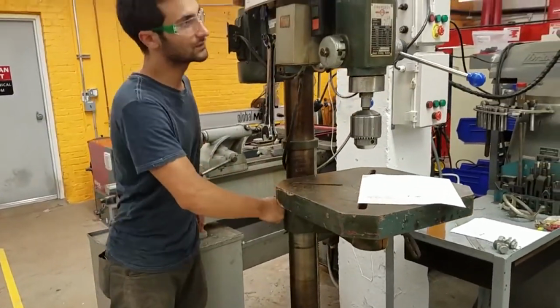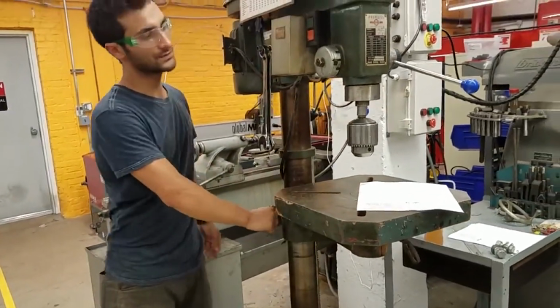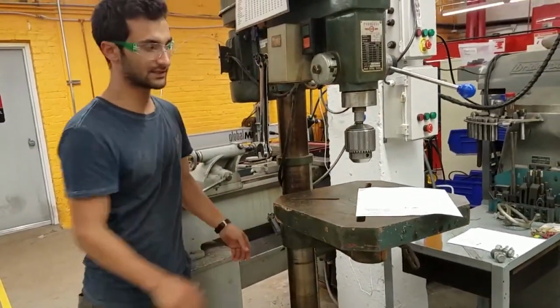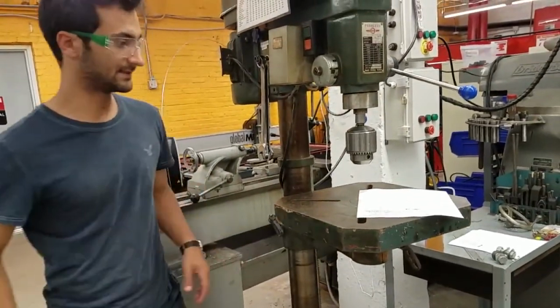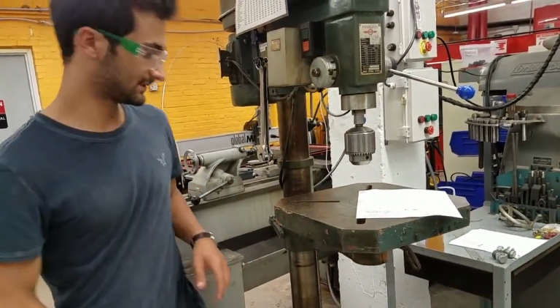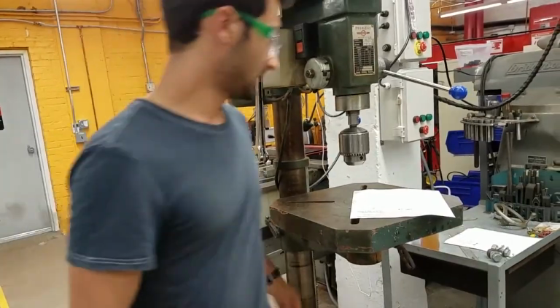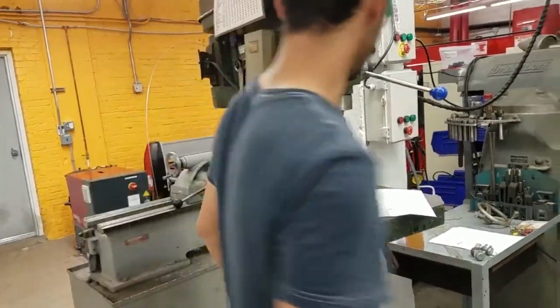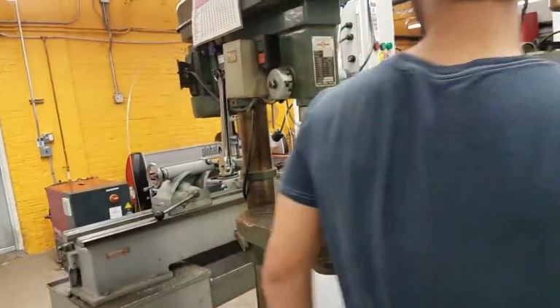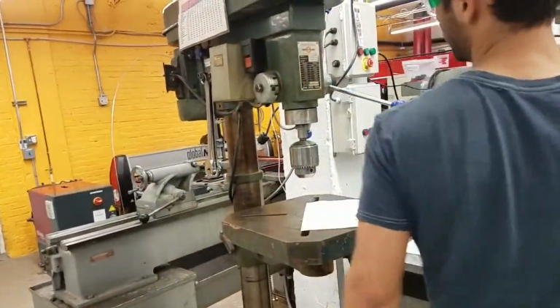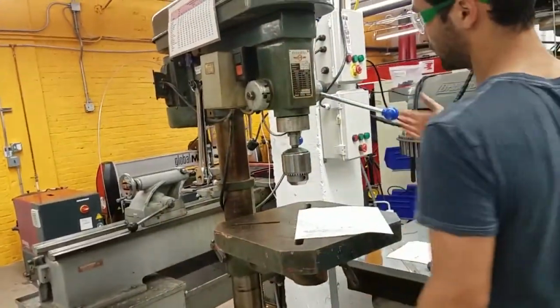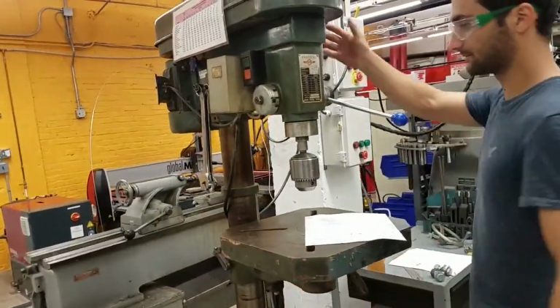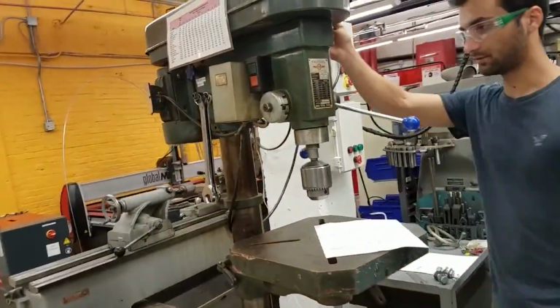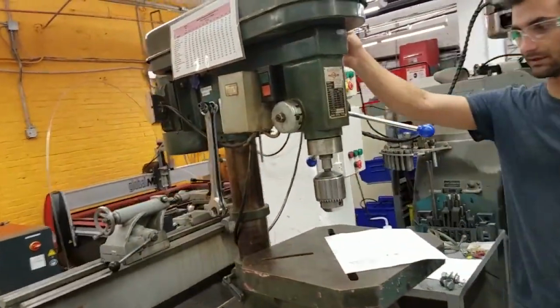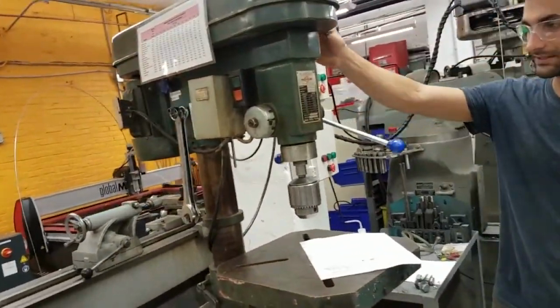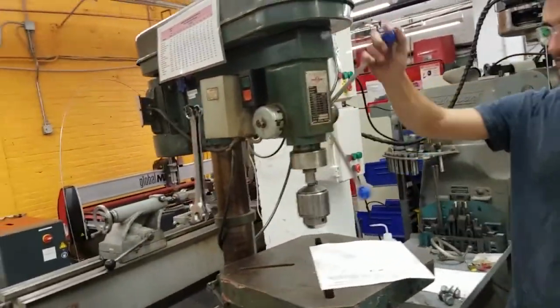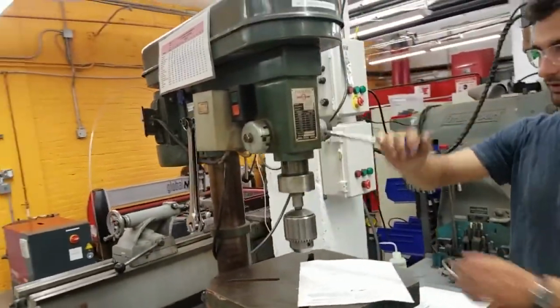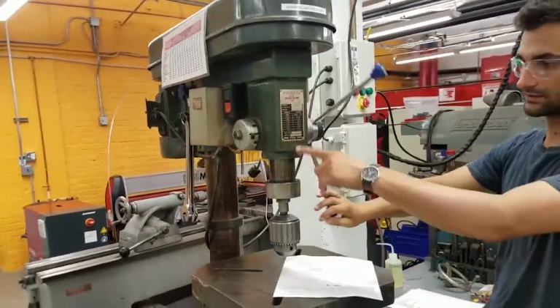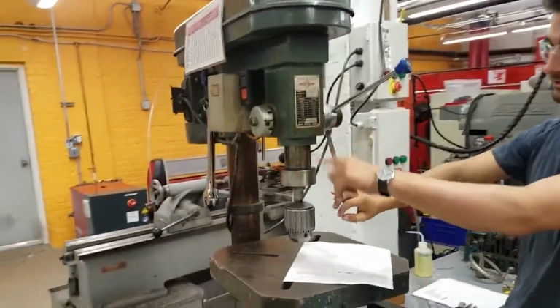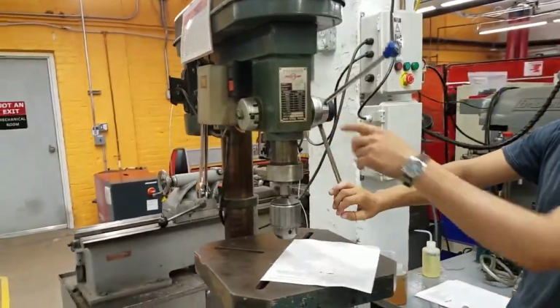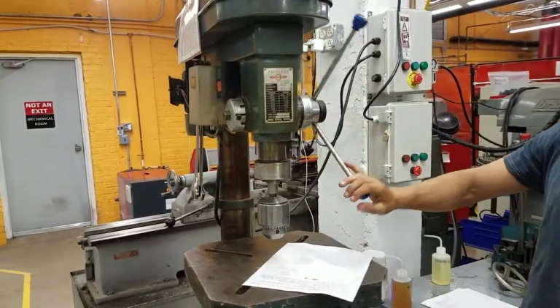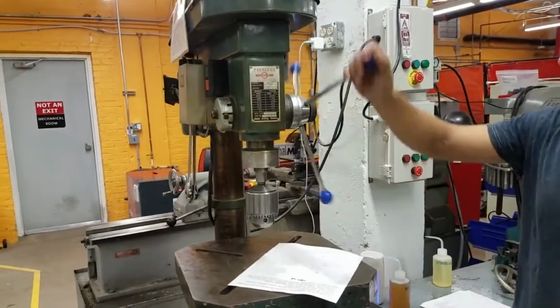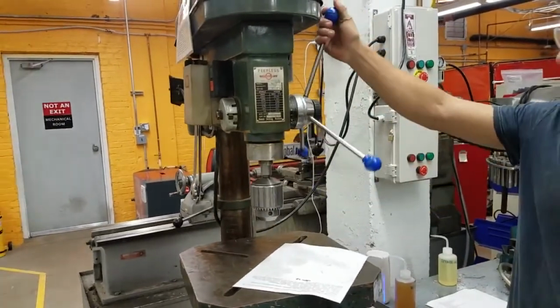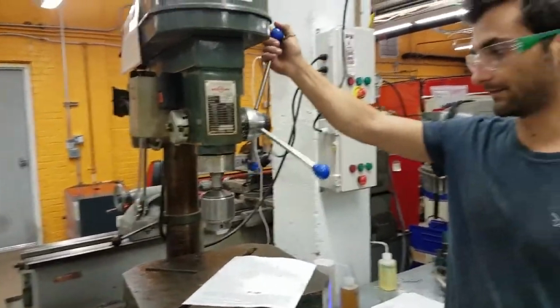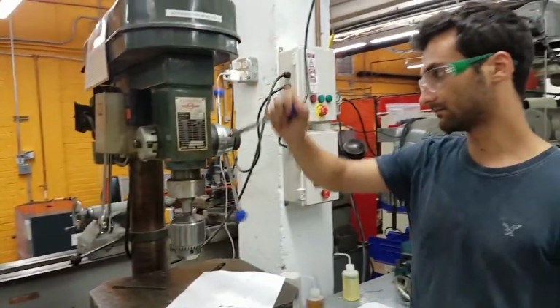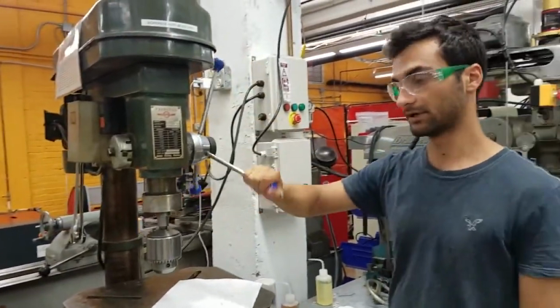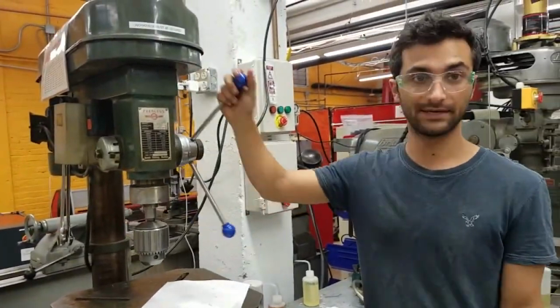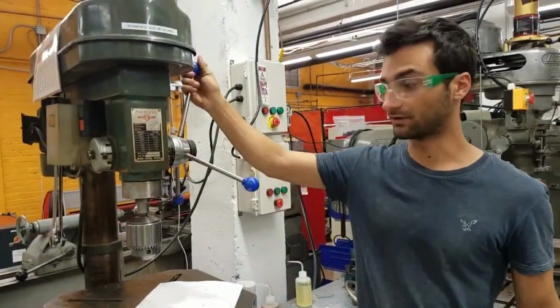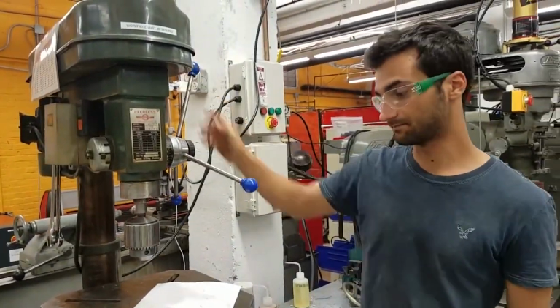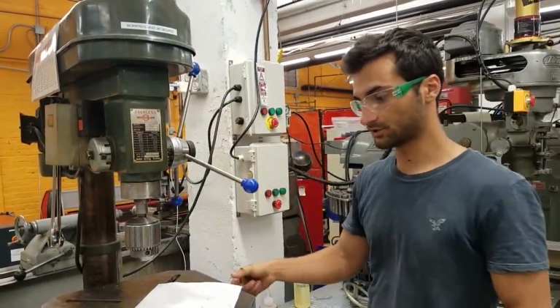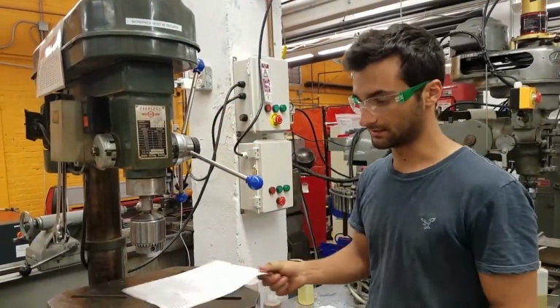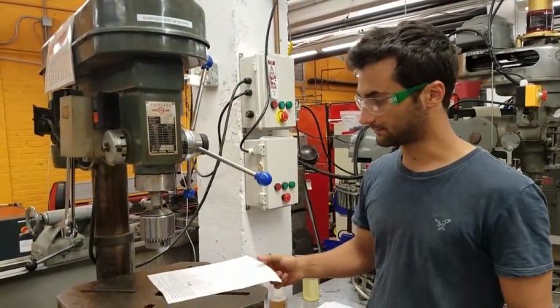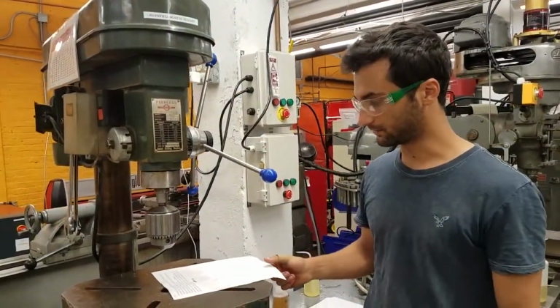Those are most of the pieces. This is another pretty important one — it lowers the quill. This is called the quill, and it brings the chuck up and down for us.